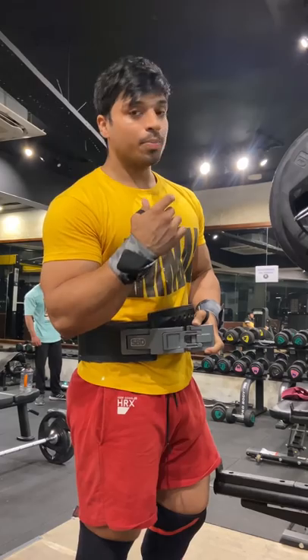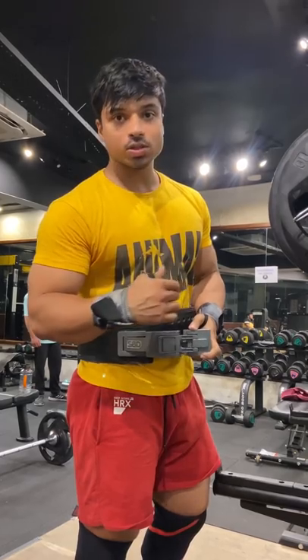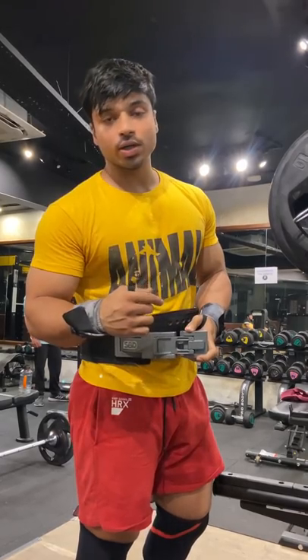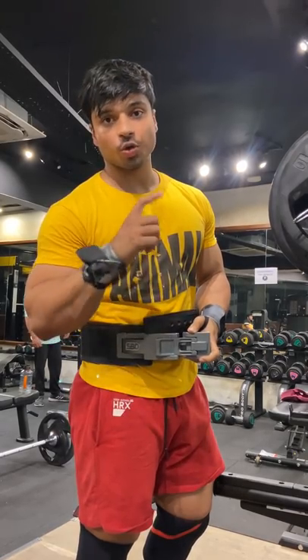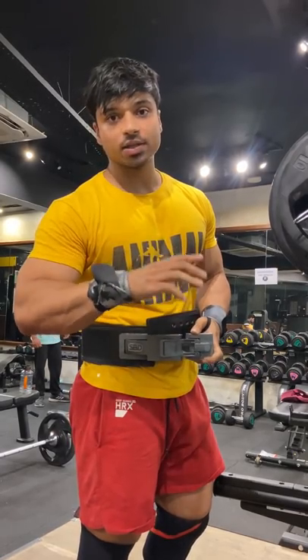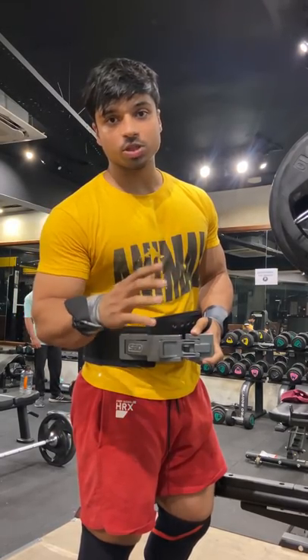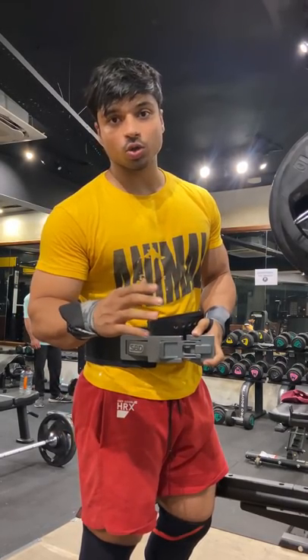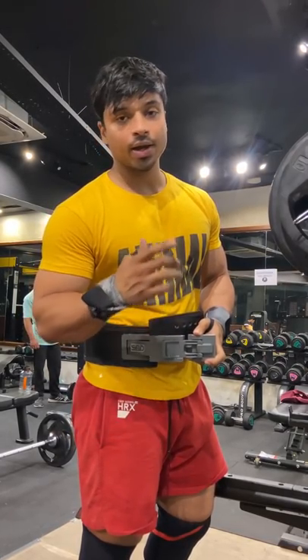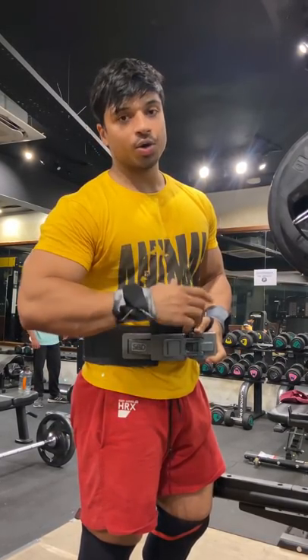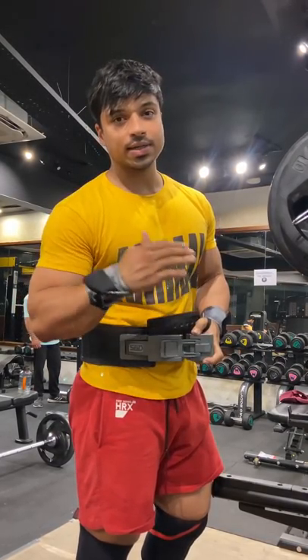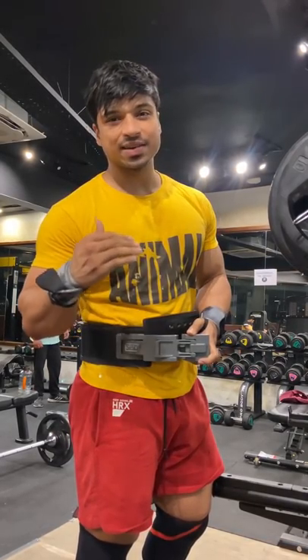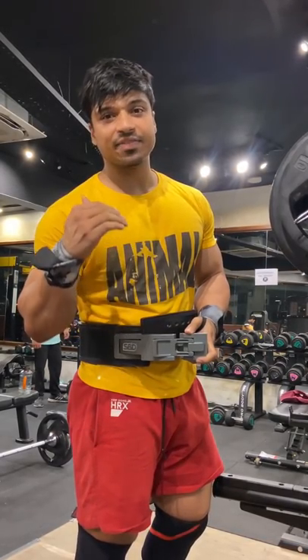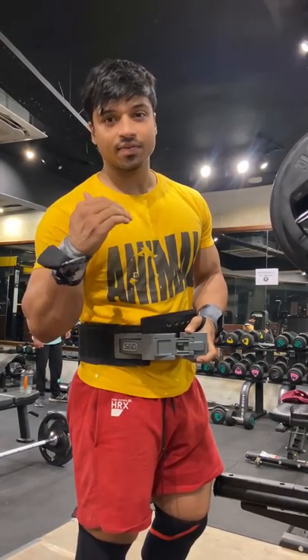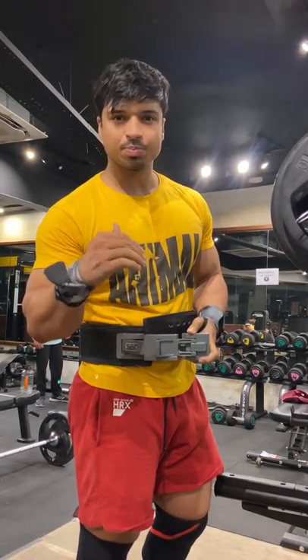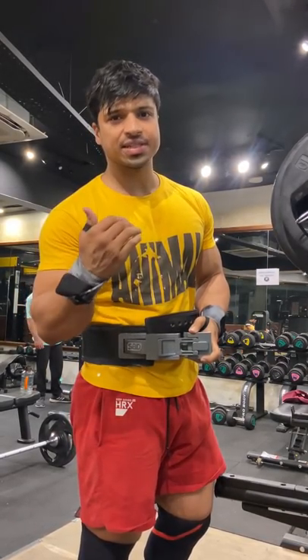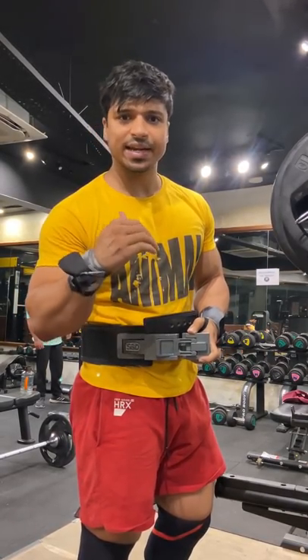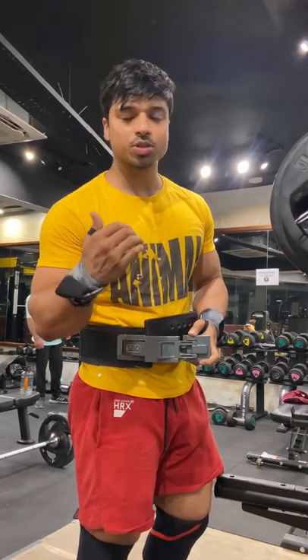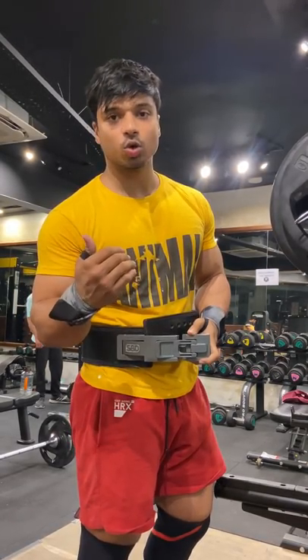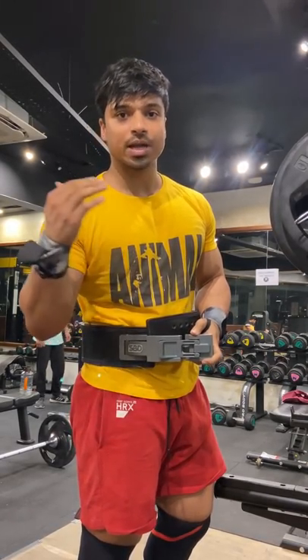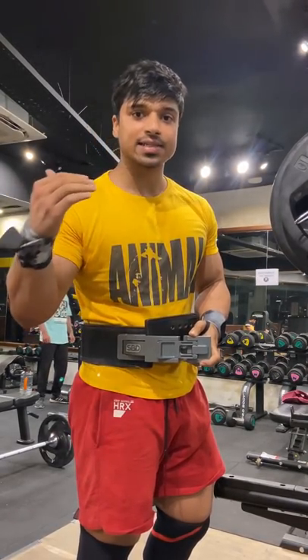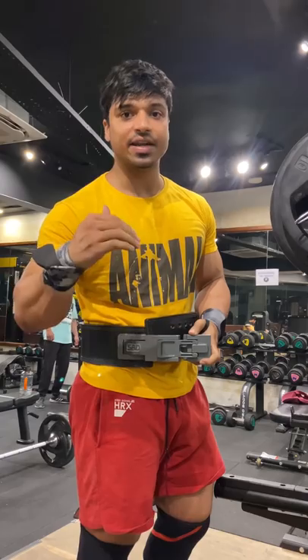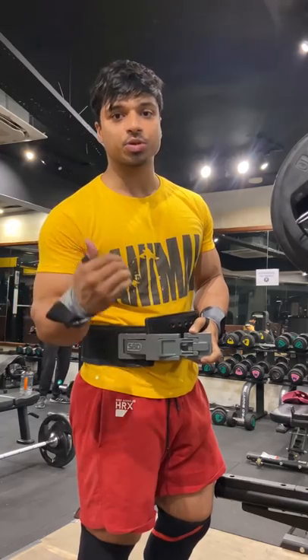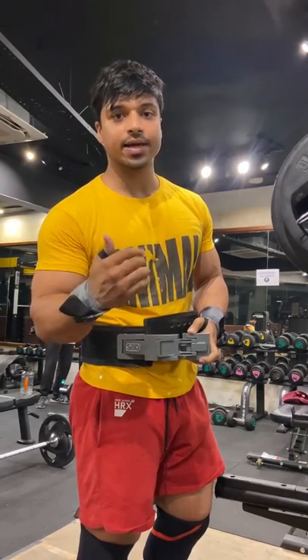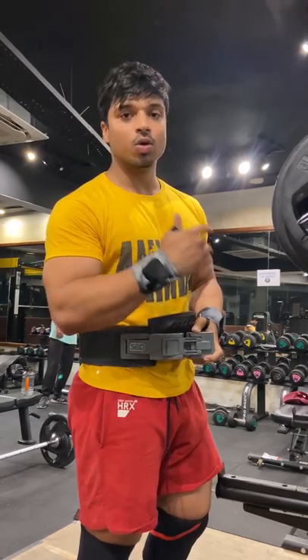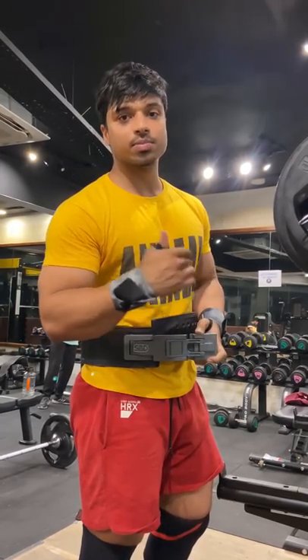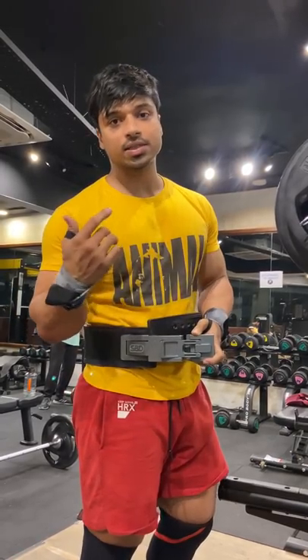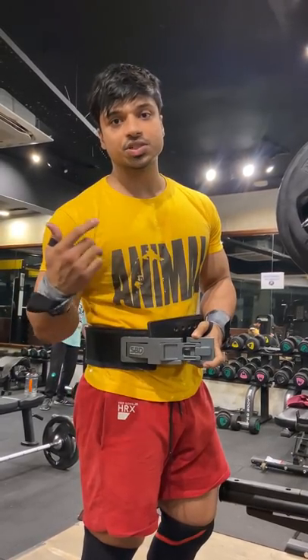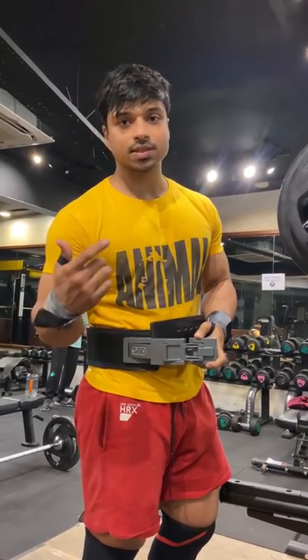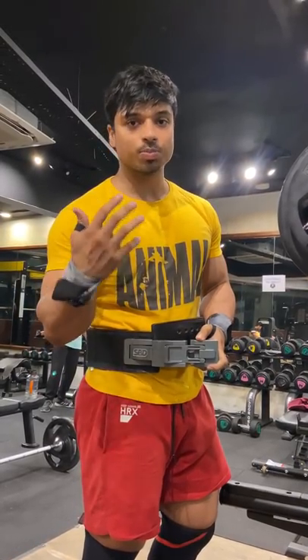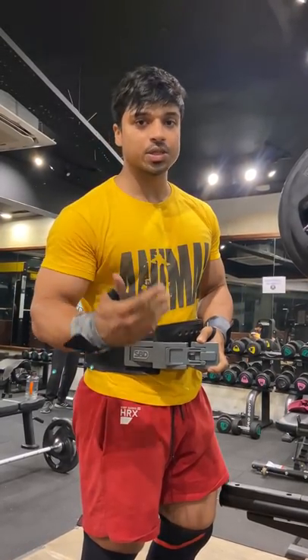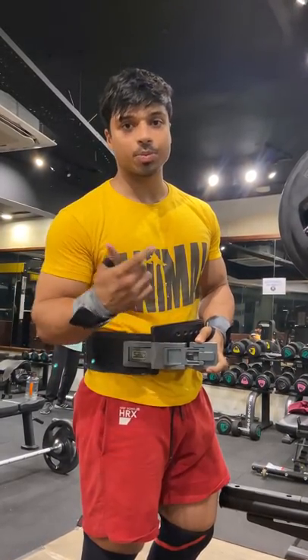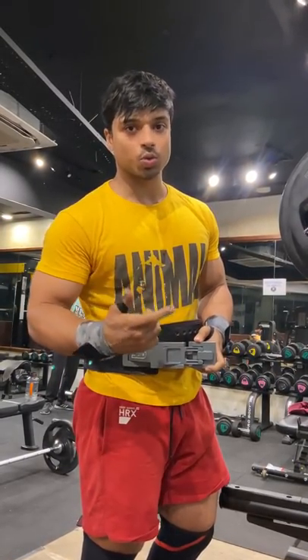Pause squat — so one day I have a normal squat and one day I have 75 to 80 percent load, which is my highest at 75 percent. I will do that with 5x5 rep pause squat.